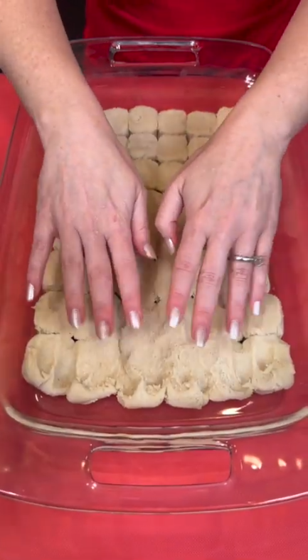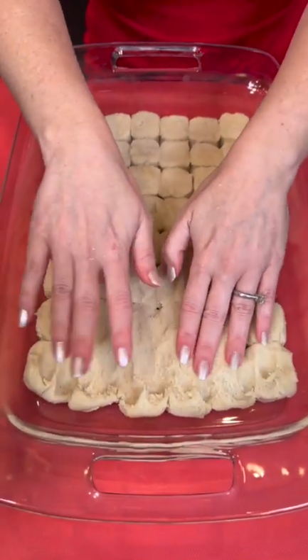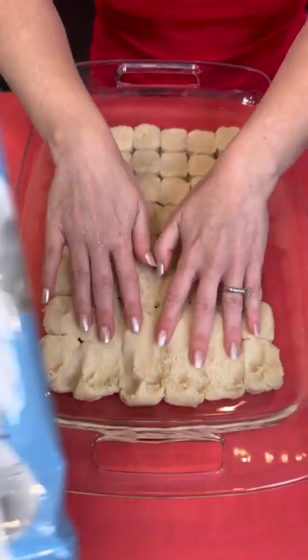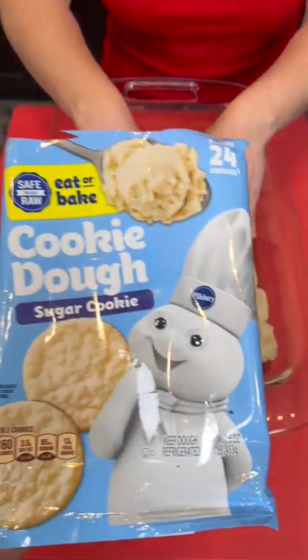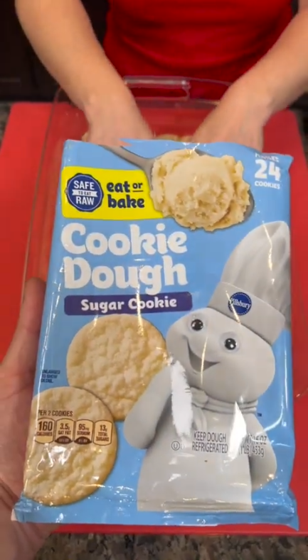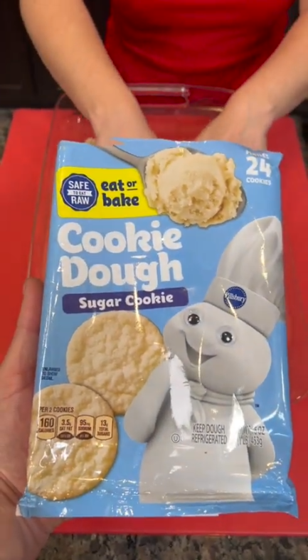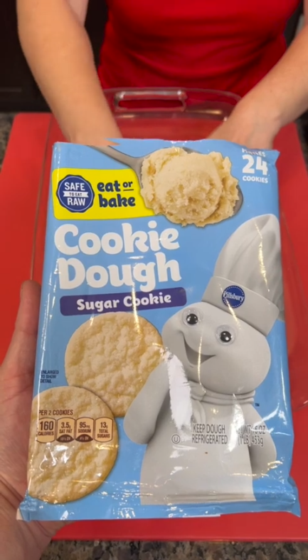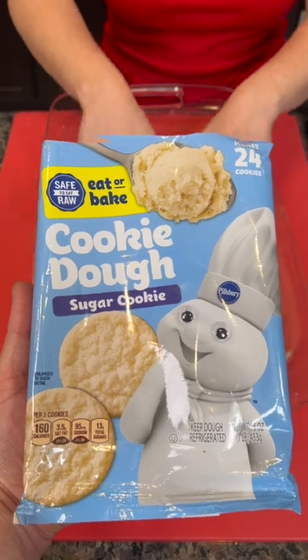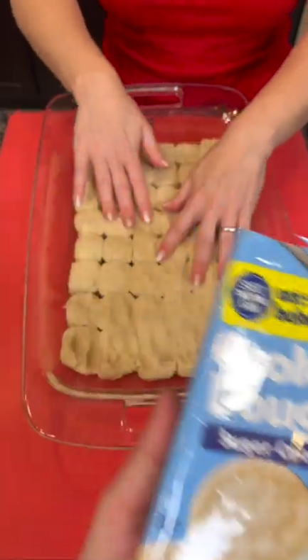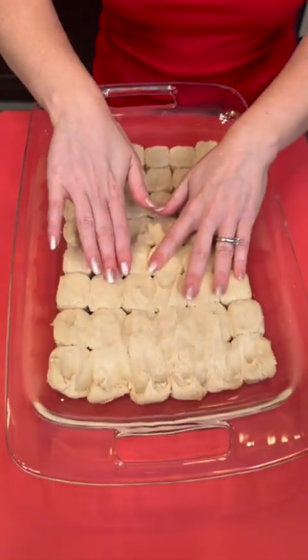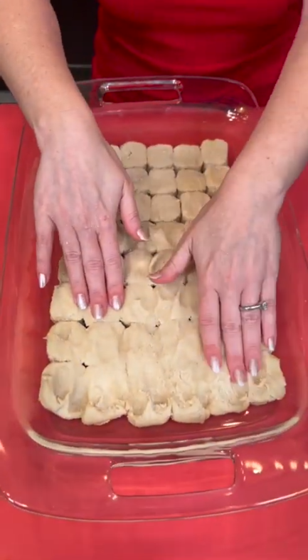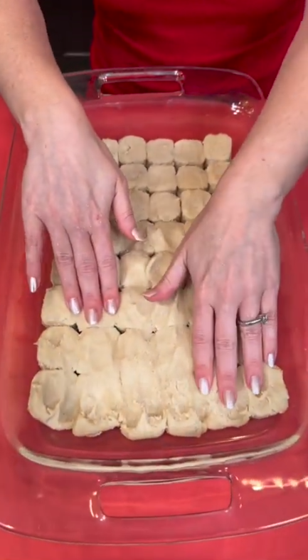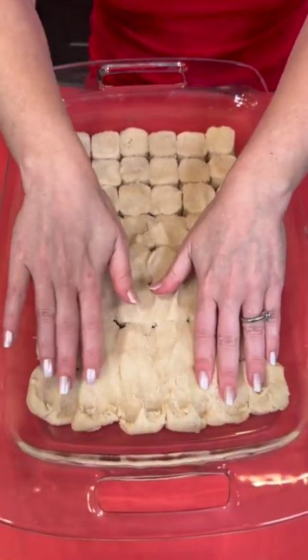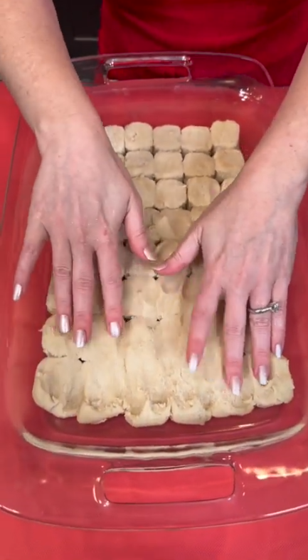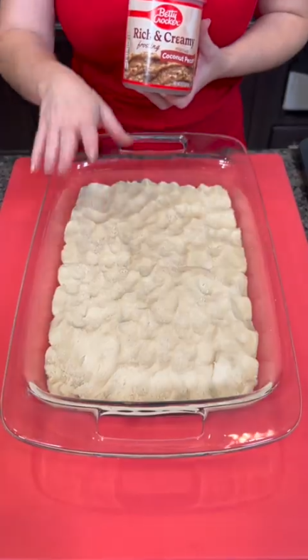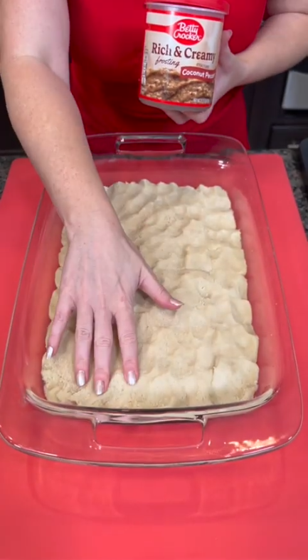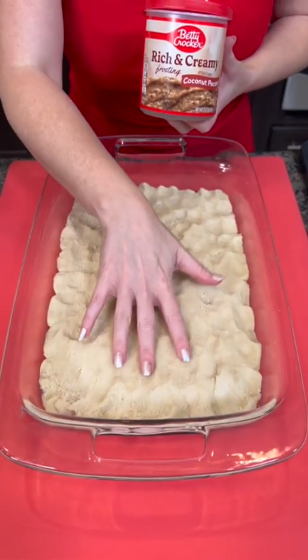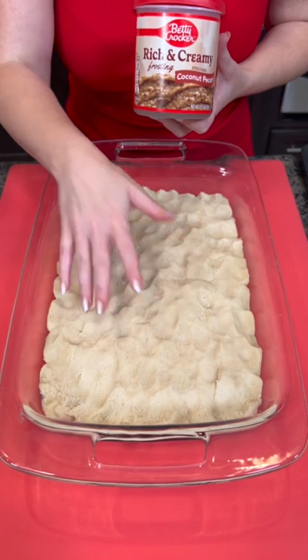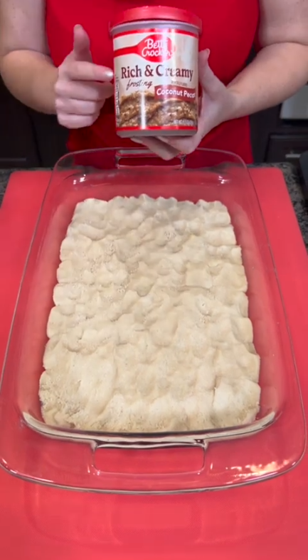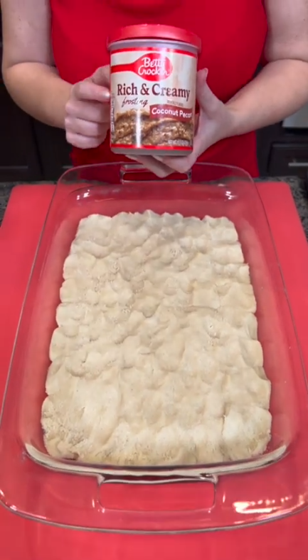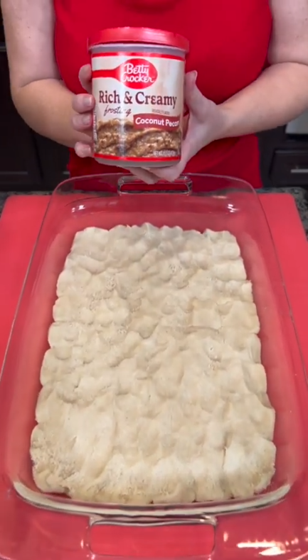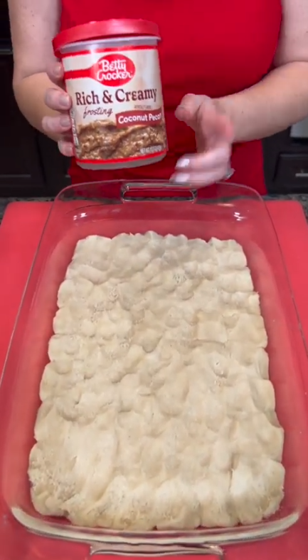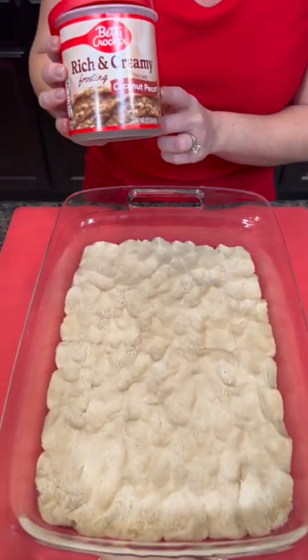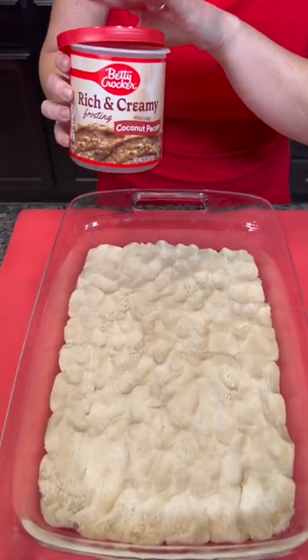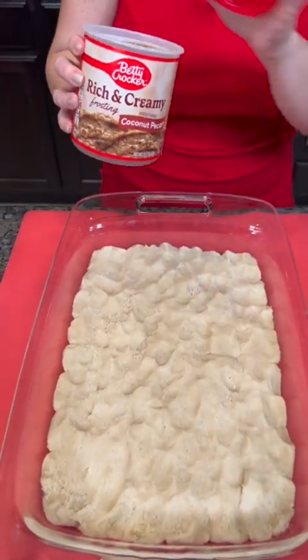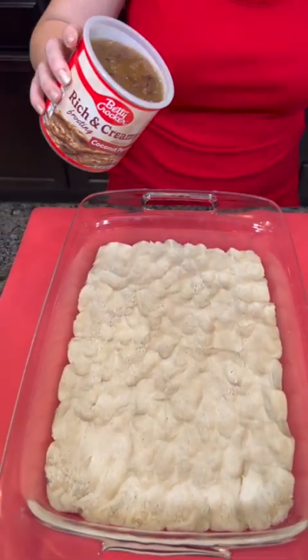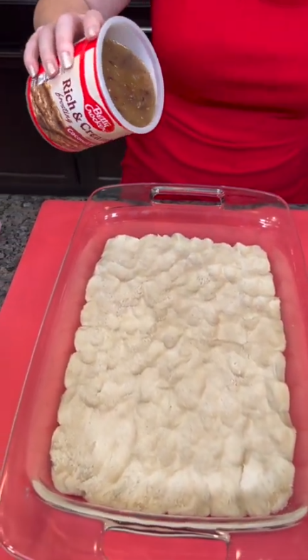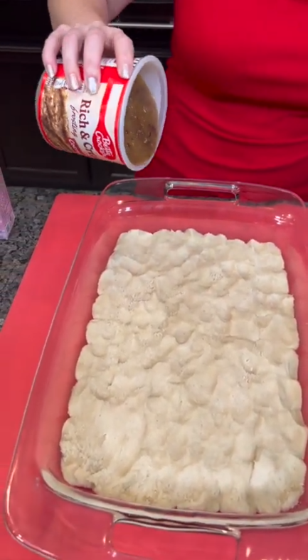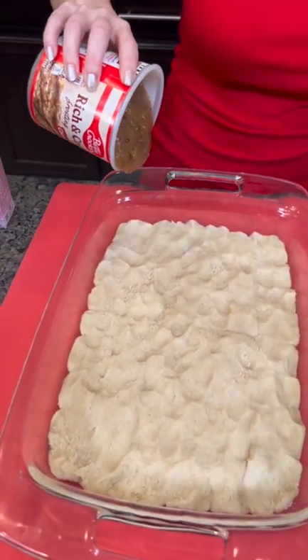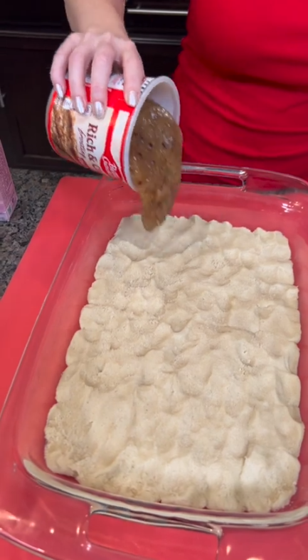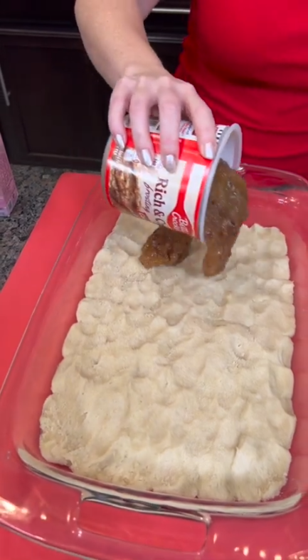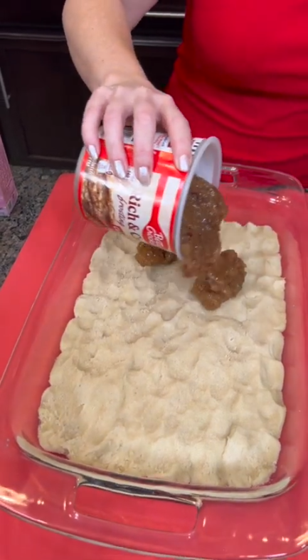Just press that down with your fingers — it's just sugar cookie dough. Make a thin layer of sugar cookie, and once we got that pressed down, we're gonna add our coconut pecan frosting.